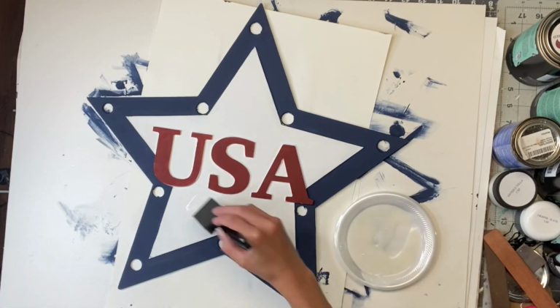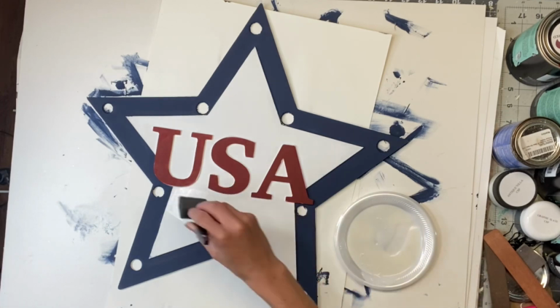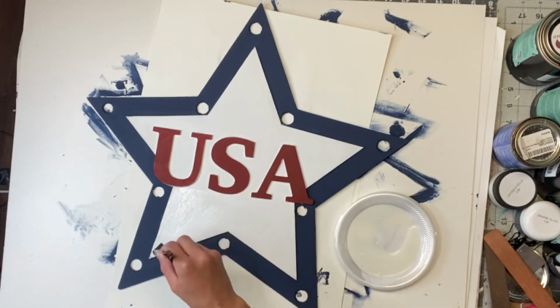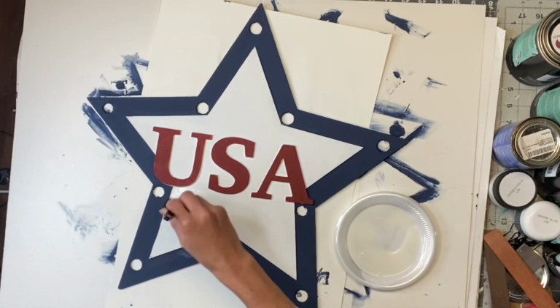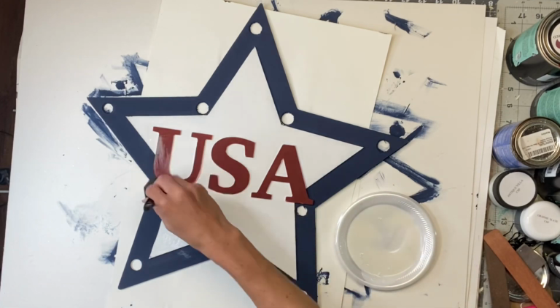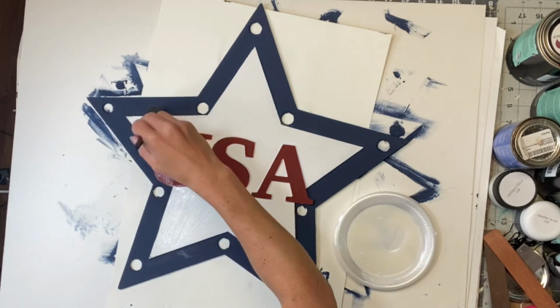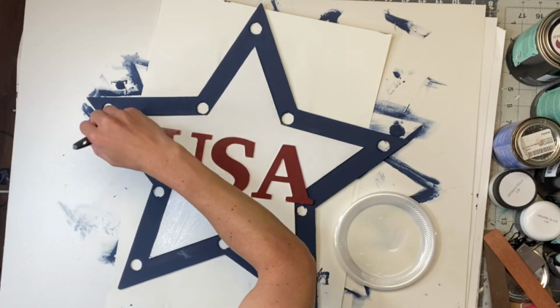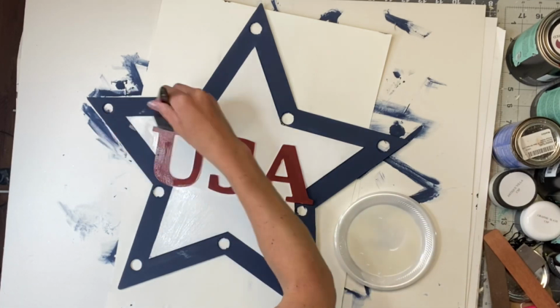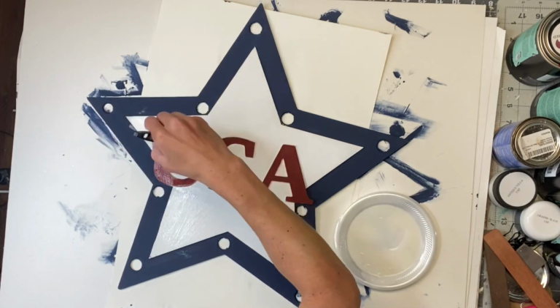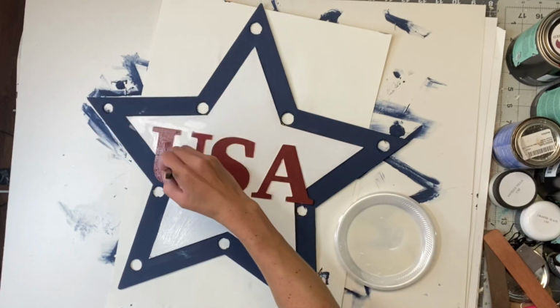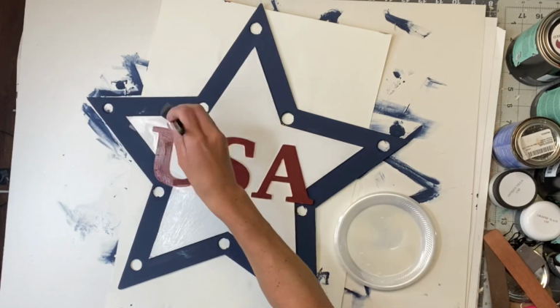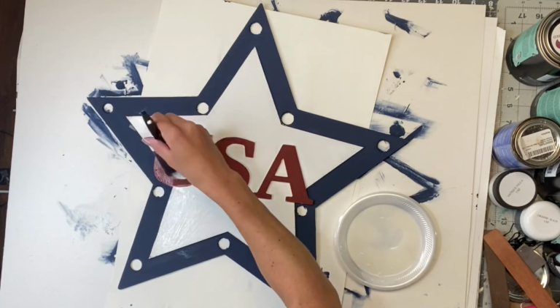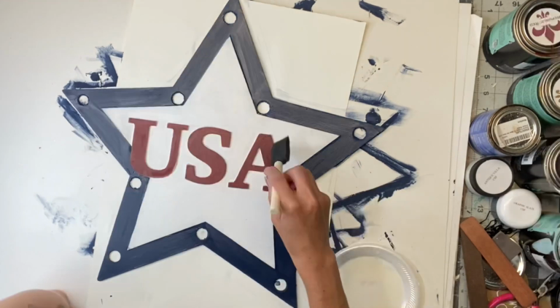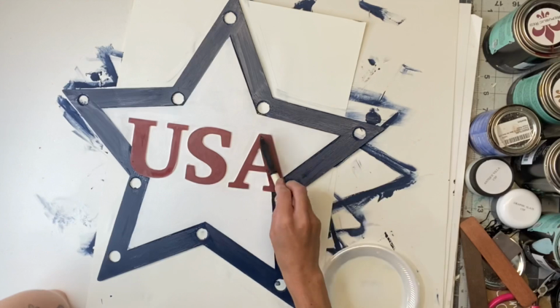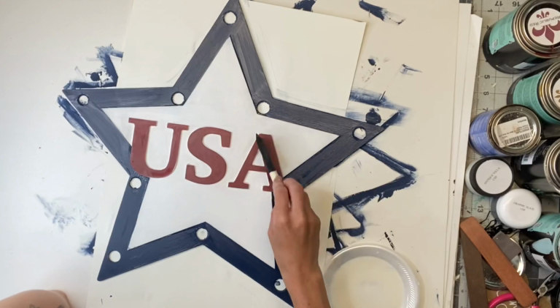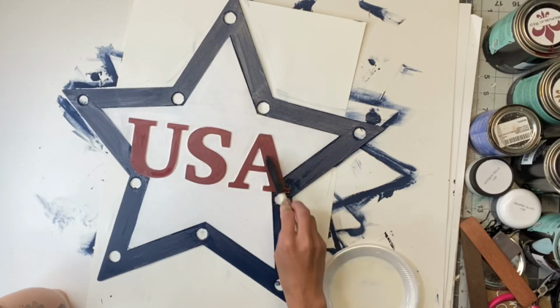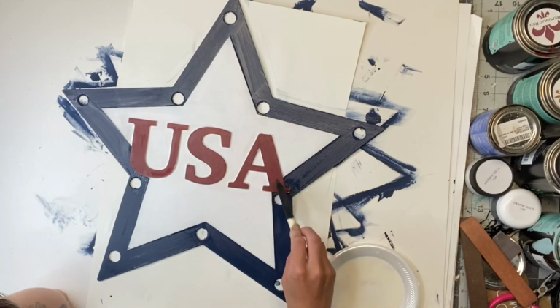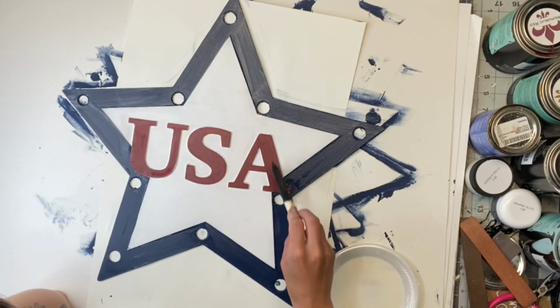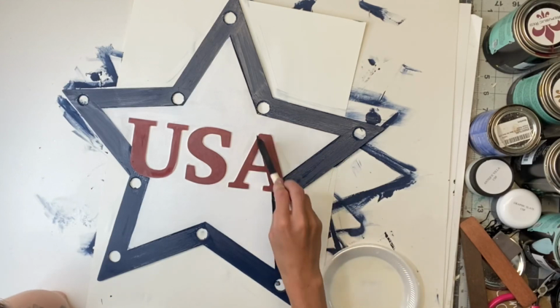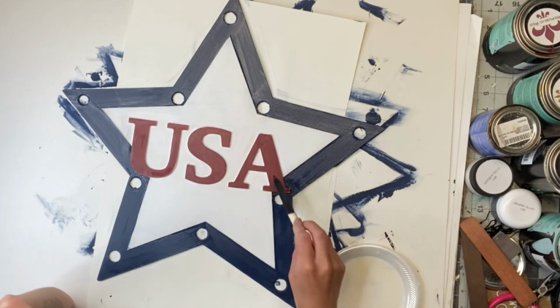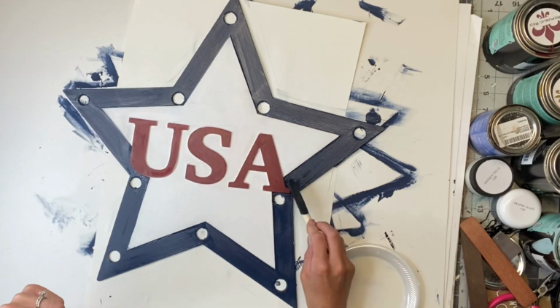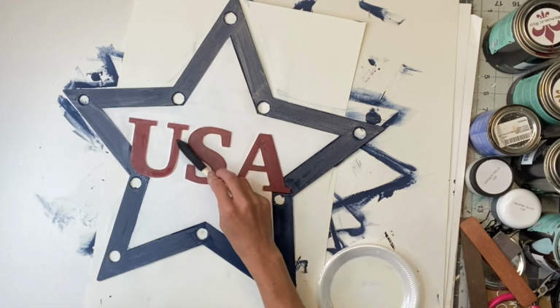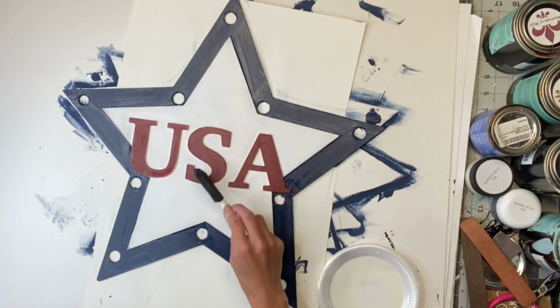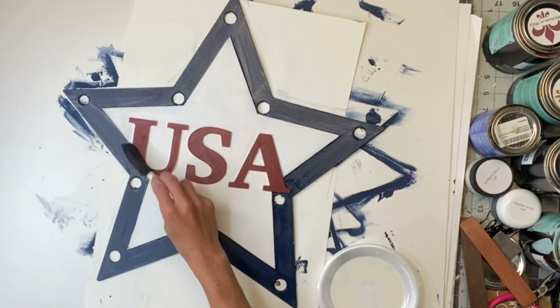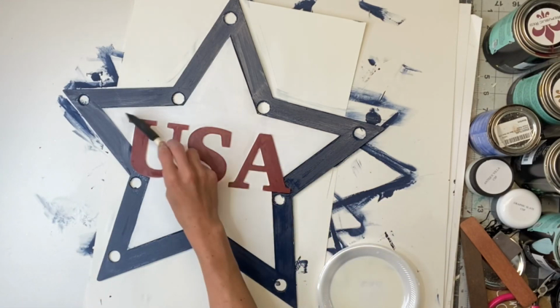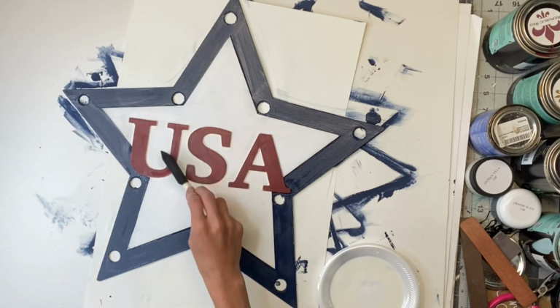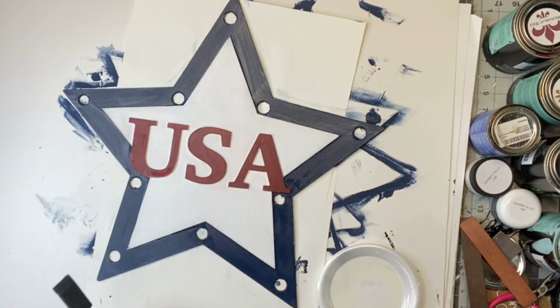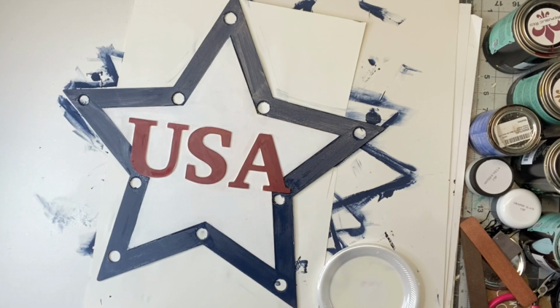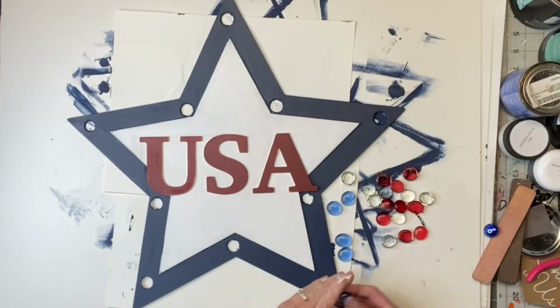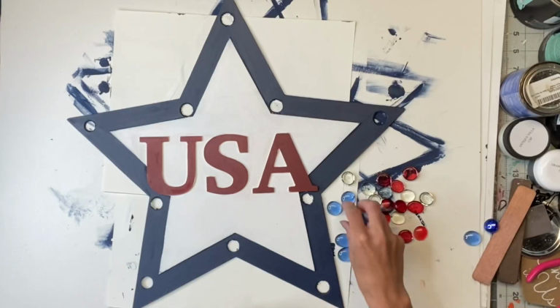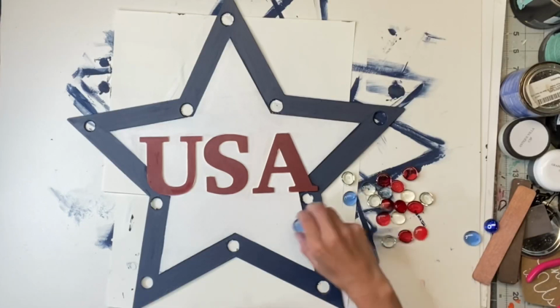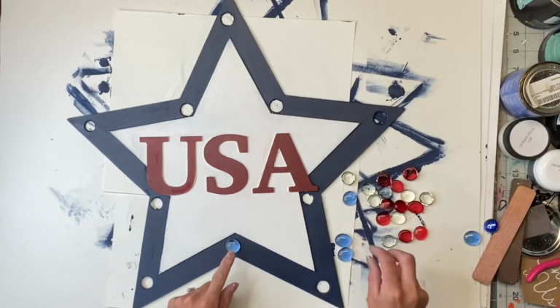So once the back was fully dry, I flipped it back and I'm going to use my Wise Owl varnish — this is the matte — and a gen foam brush. I'm just going to give it a top coat with the varnish.